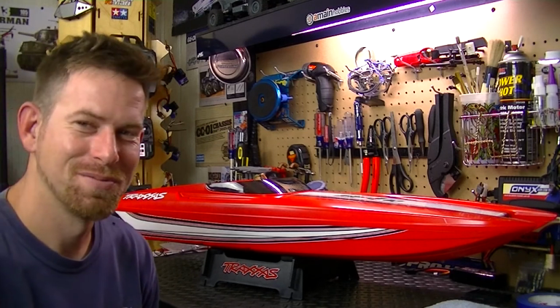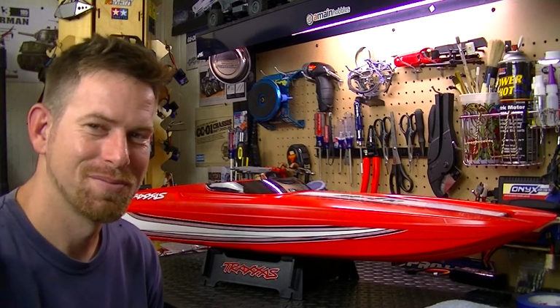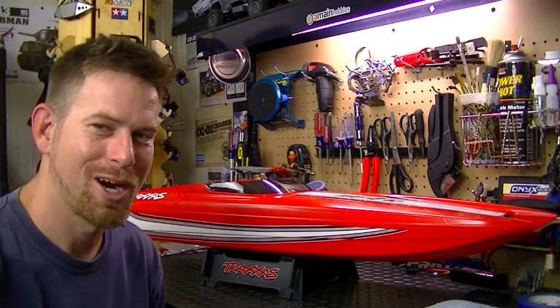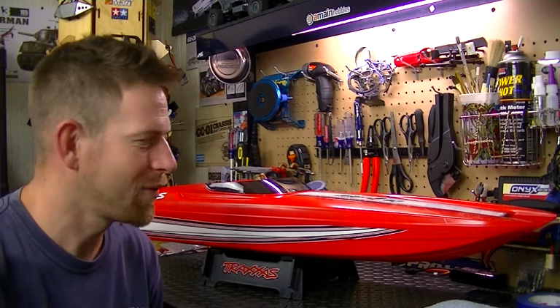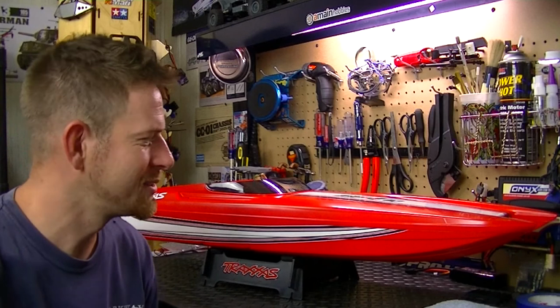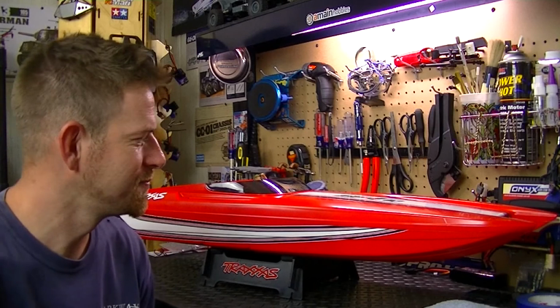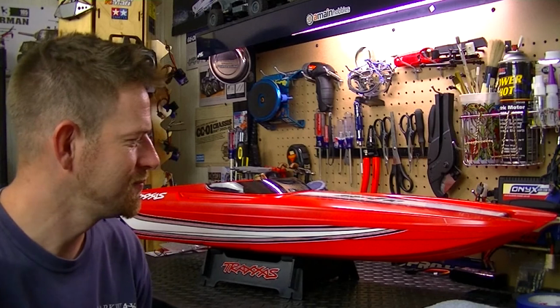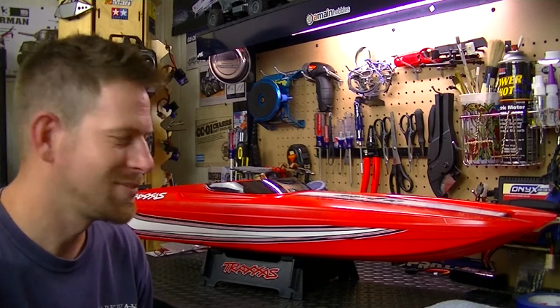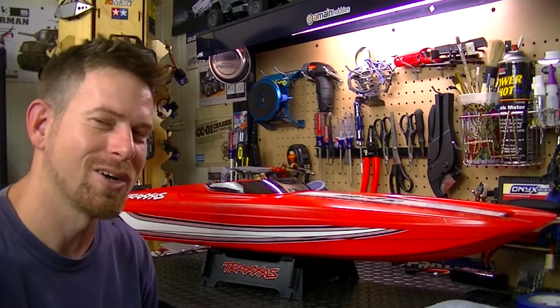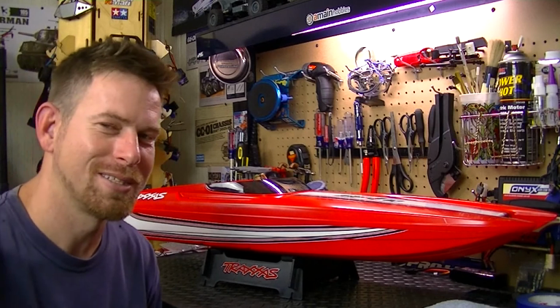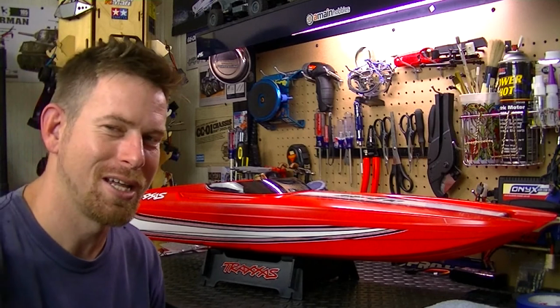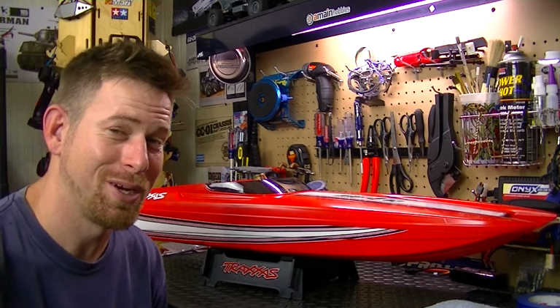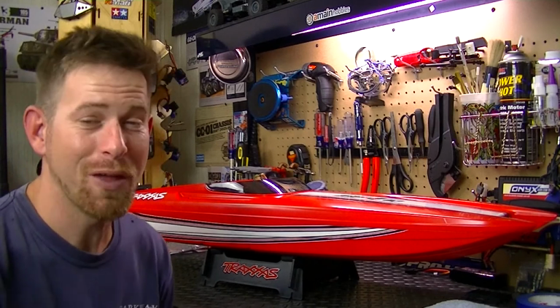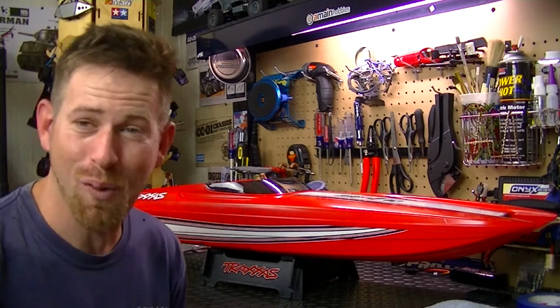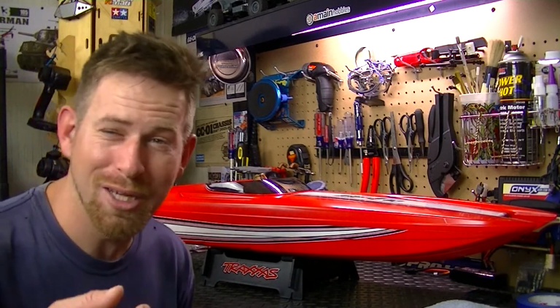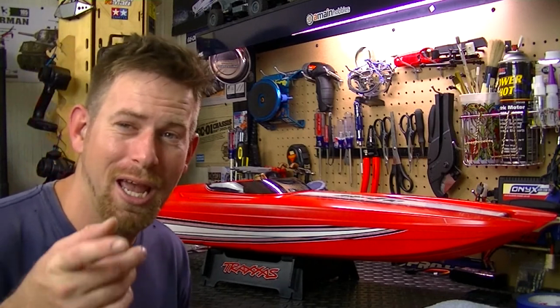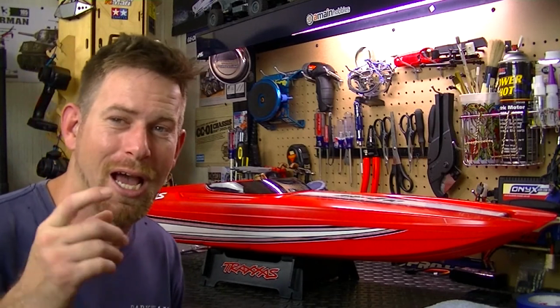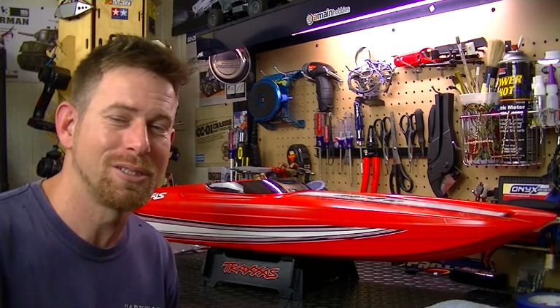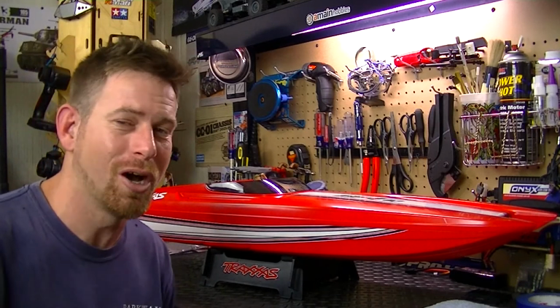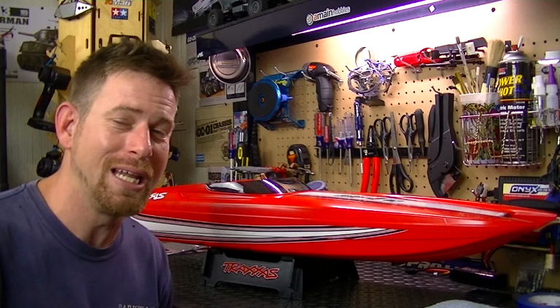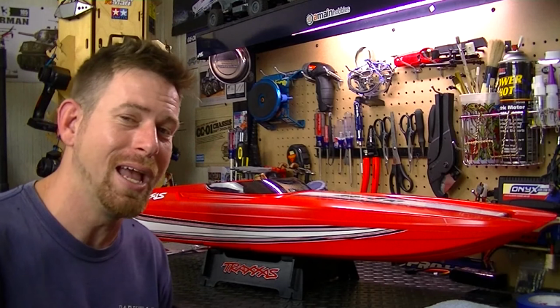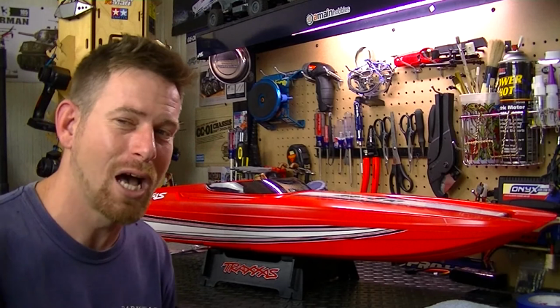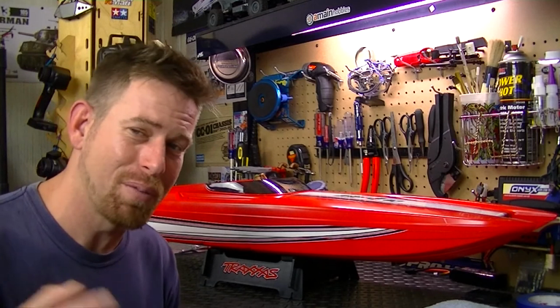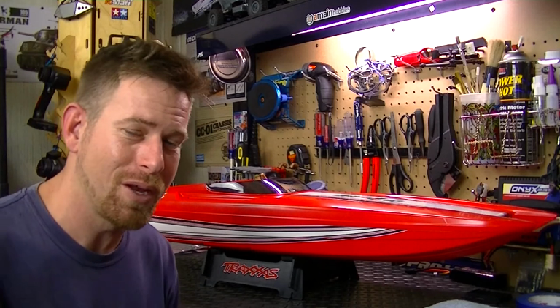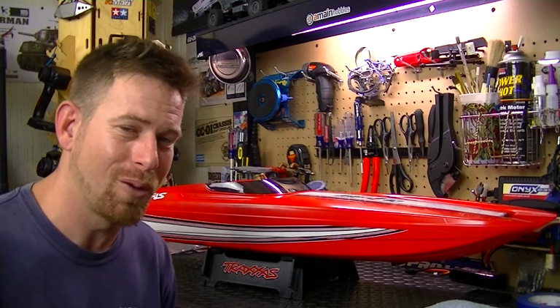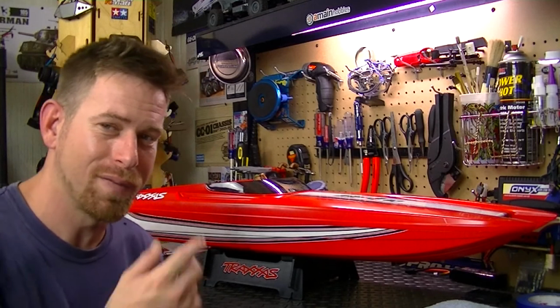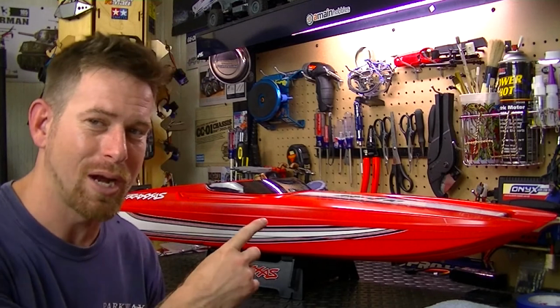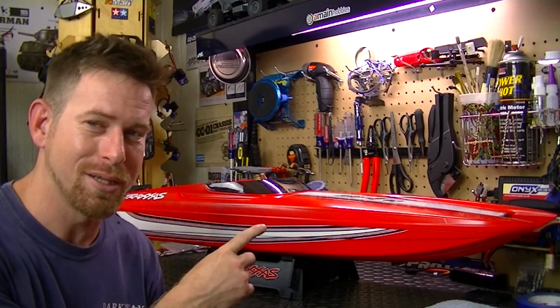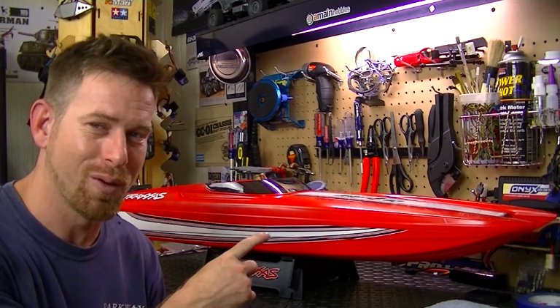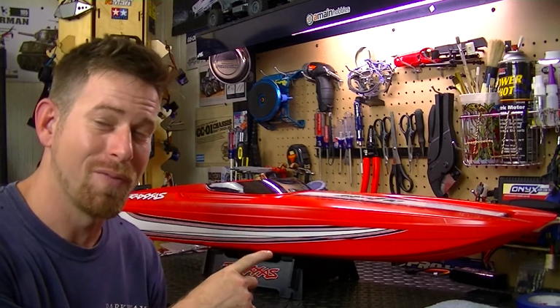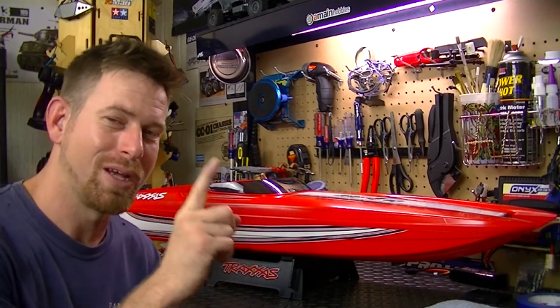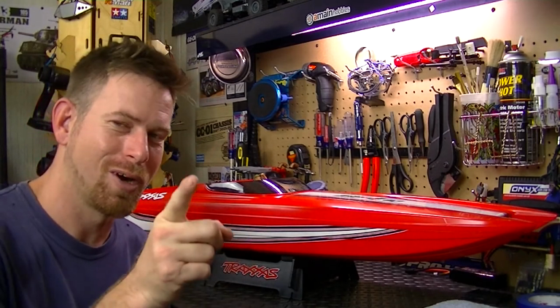All right, my friends, that's all I have to say in this video. Thanks for watching and I will see y'all in the next upcoming video of the Traxxas M41. Thanks for watching.